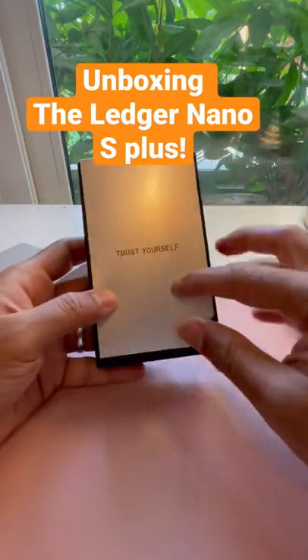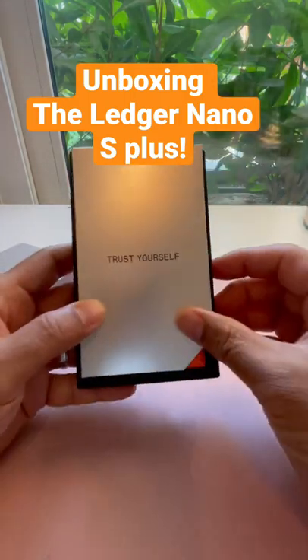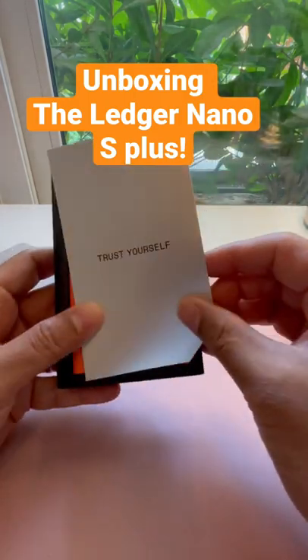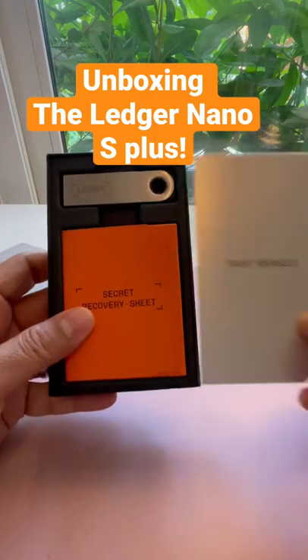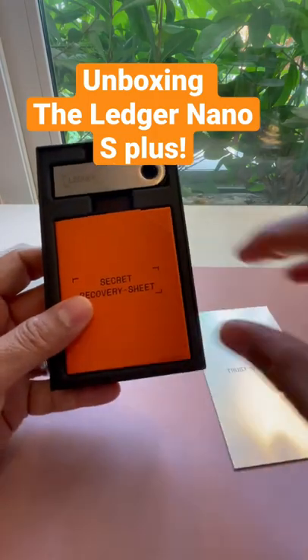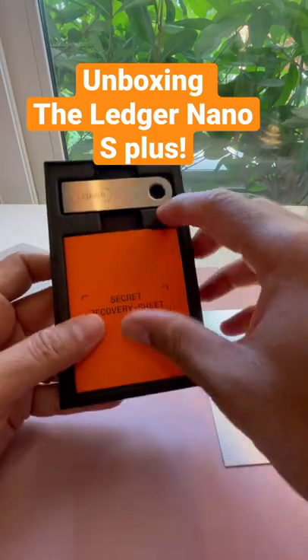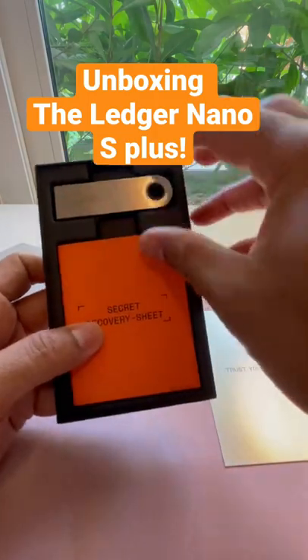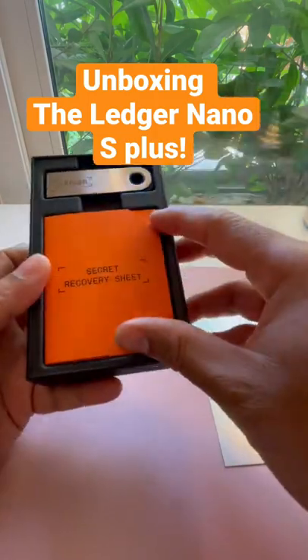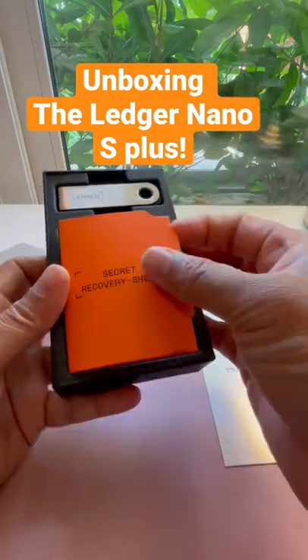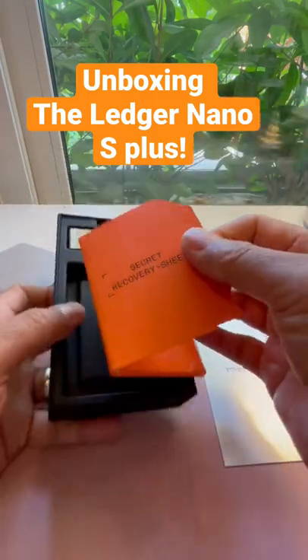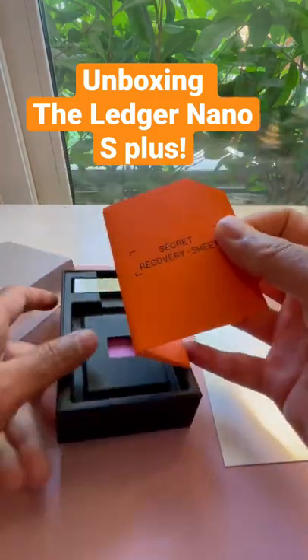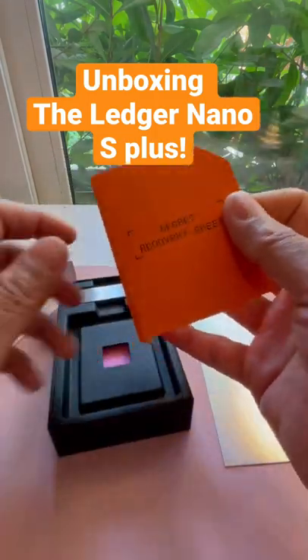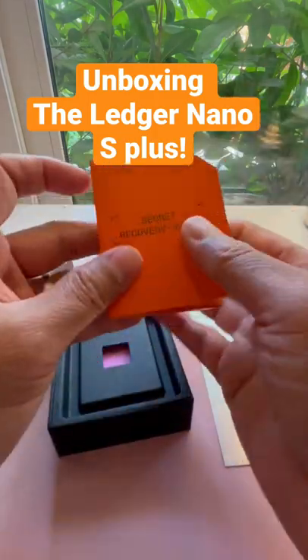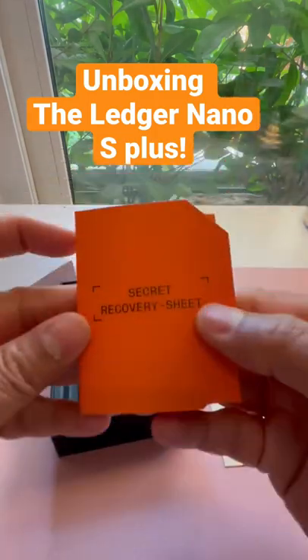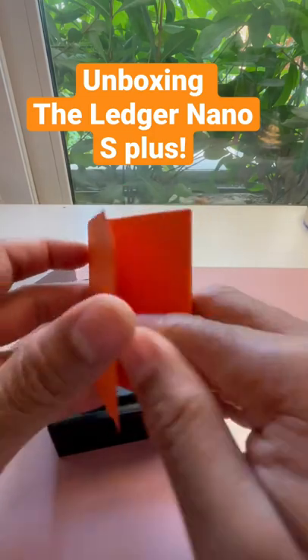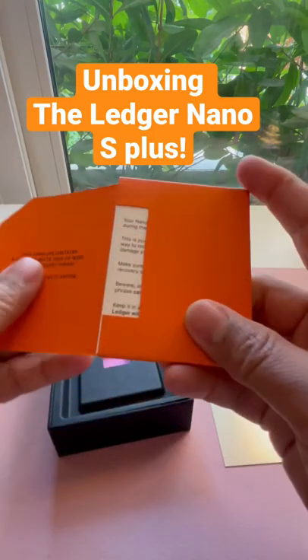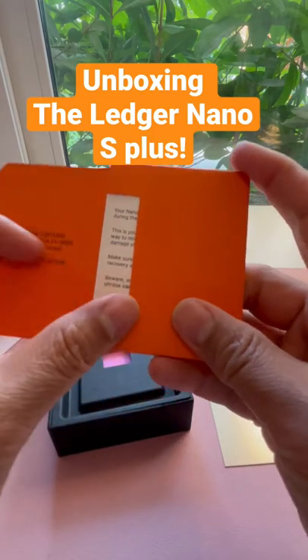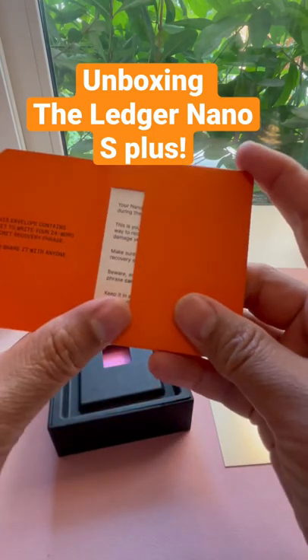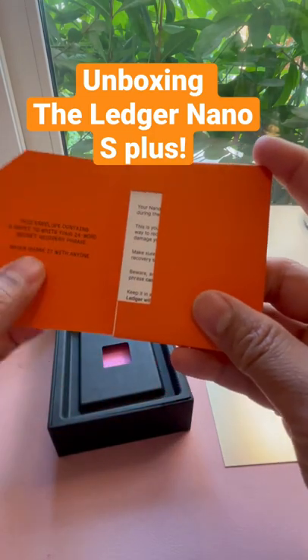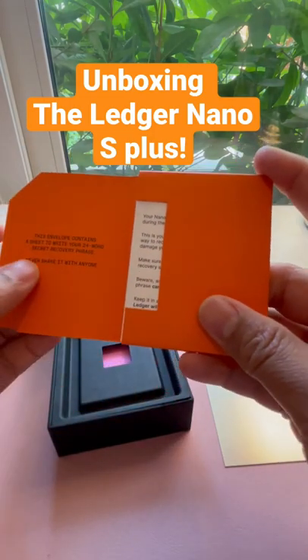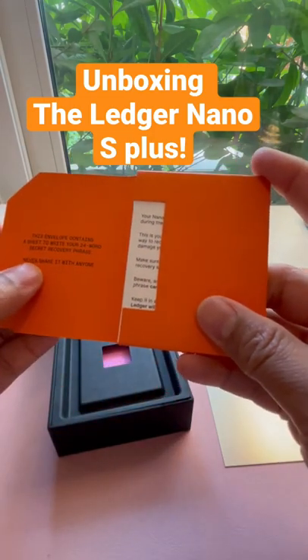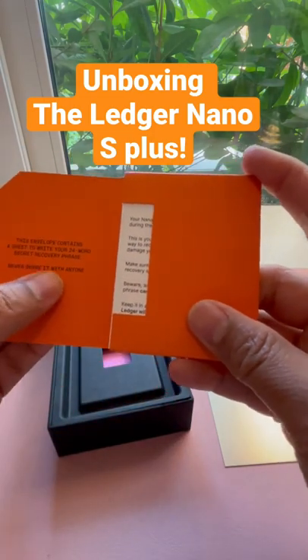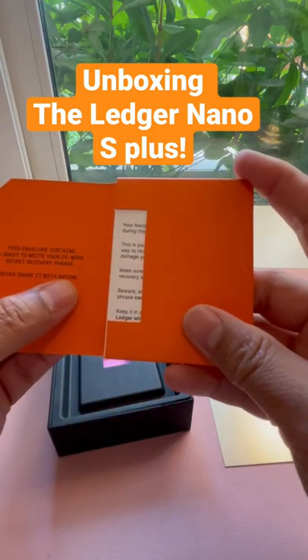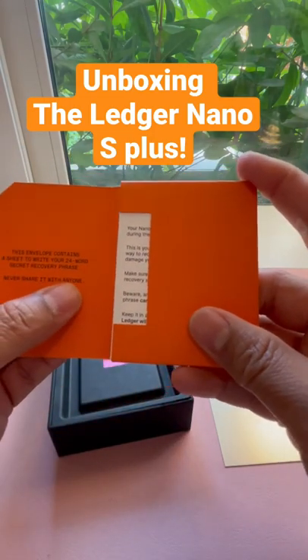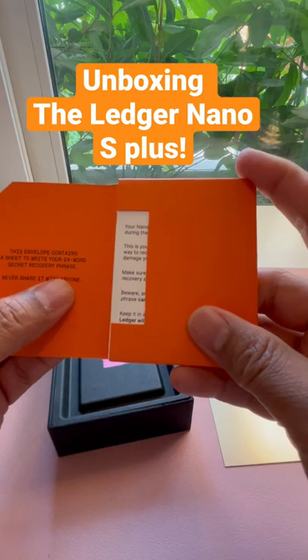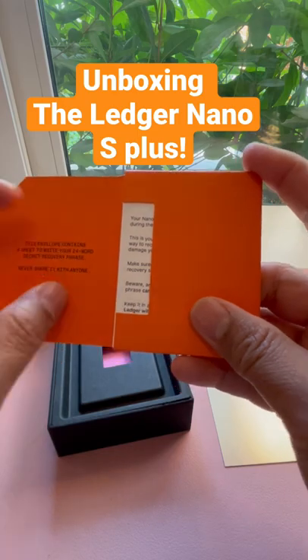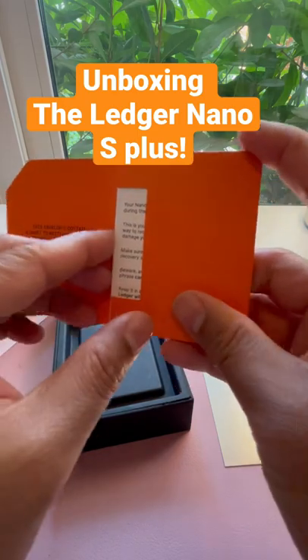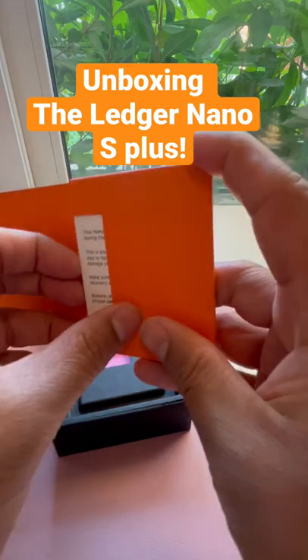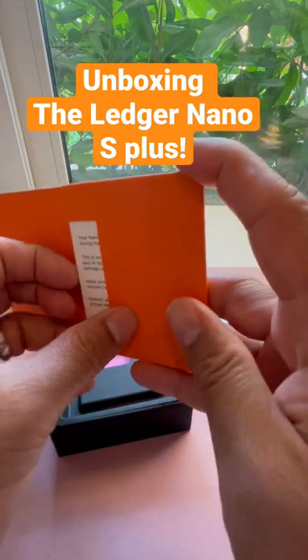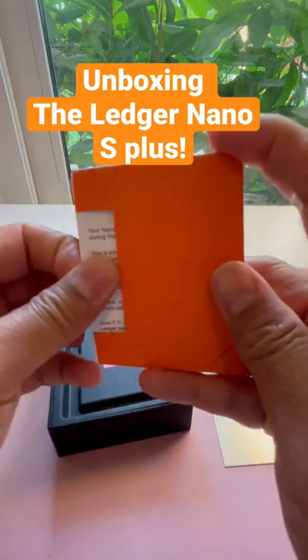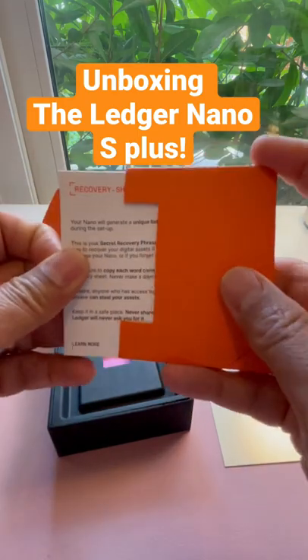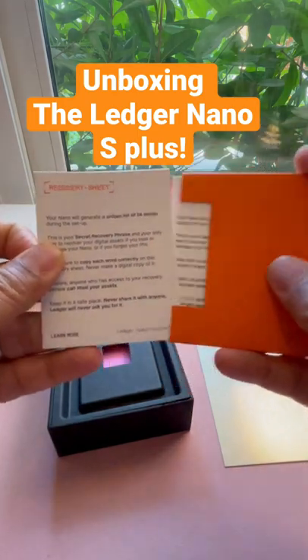It's all about trusting yourself. And it's a beautiful box. The first thing that you see is the recovery sheet. This is all kept in paper, never shared with anyone. That's very important — your key means your crypto.